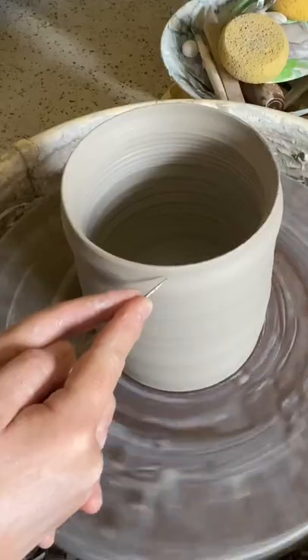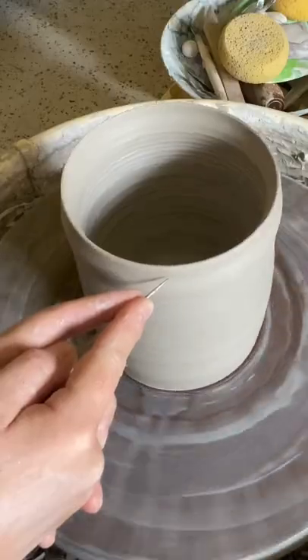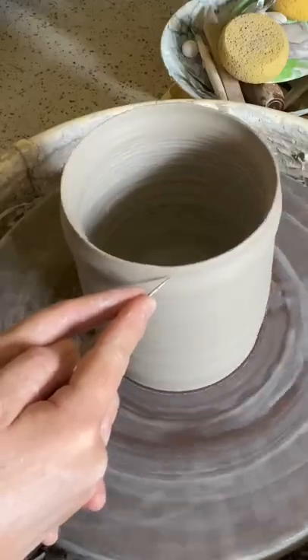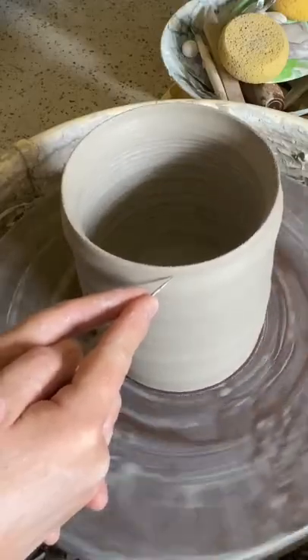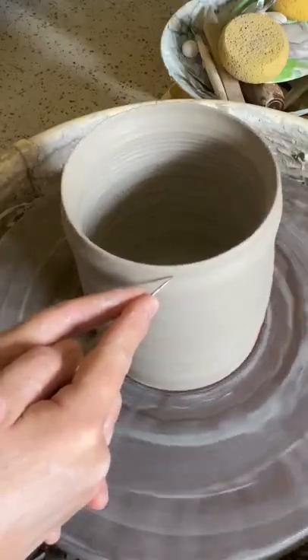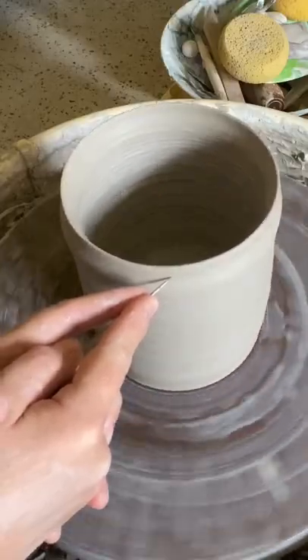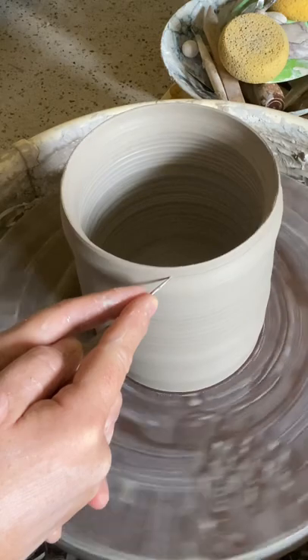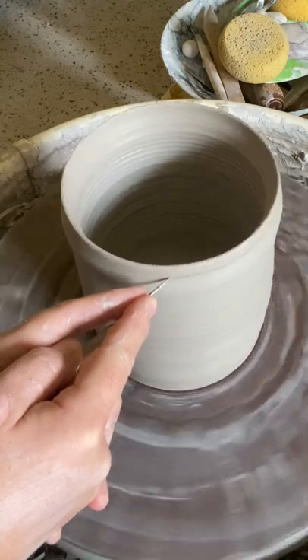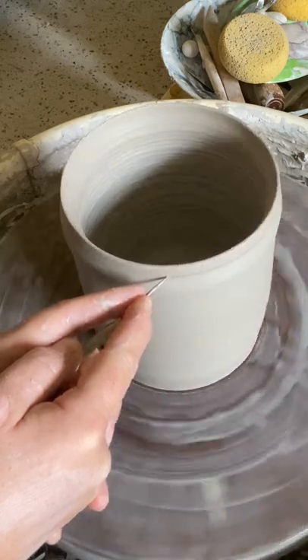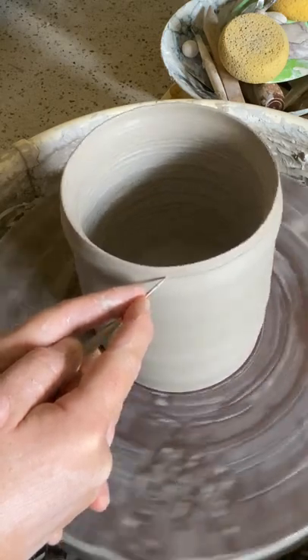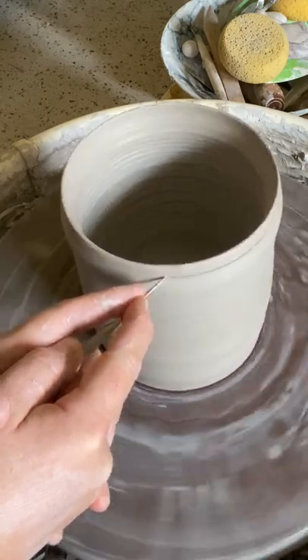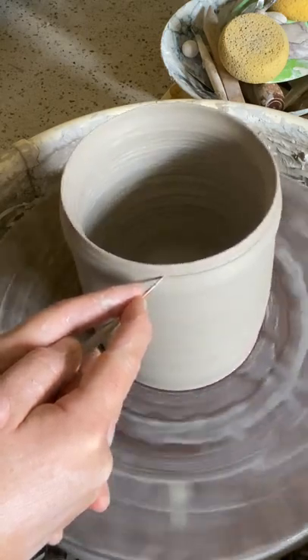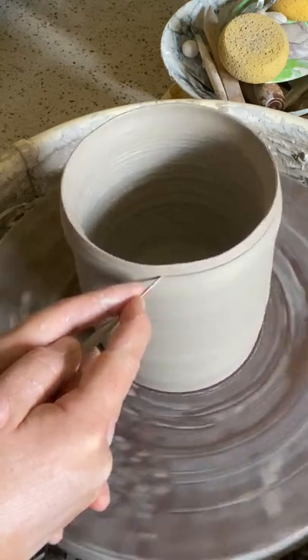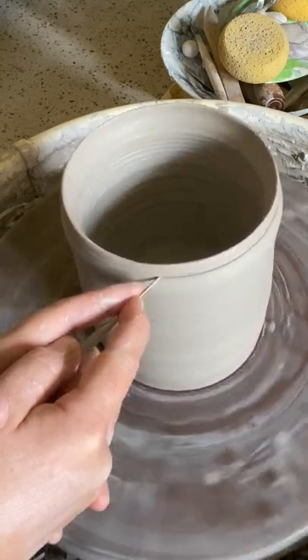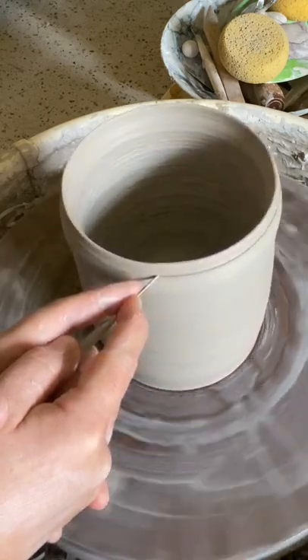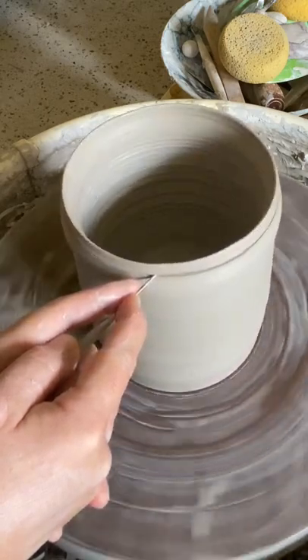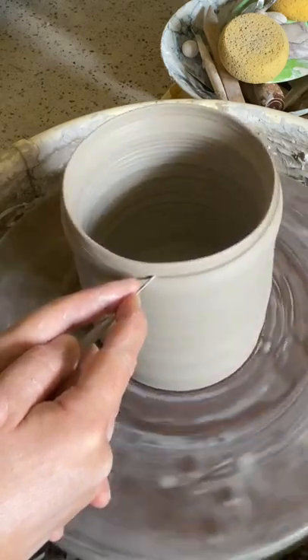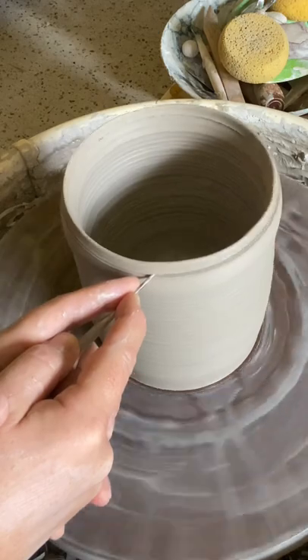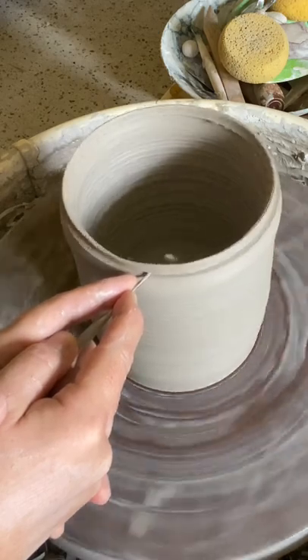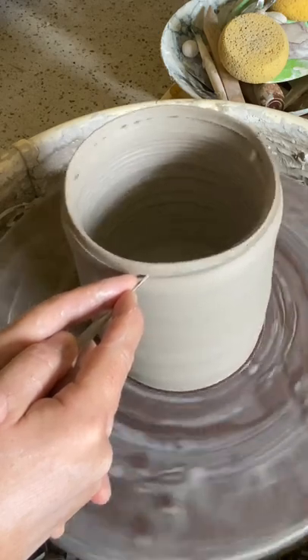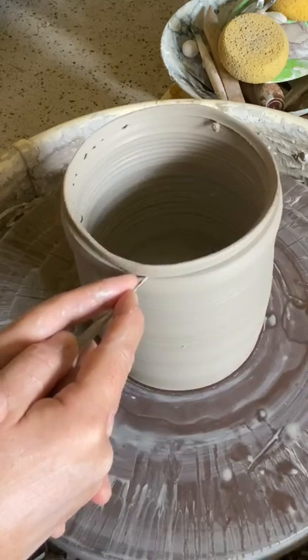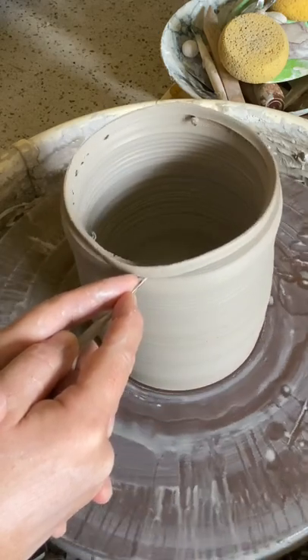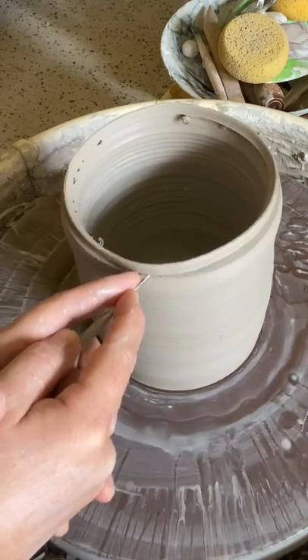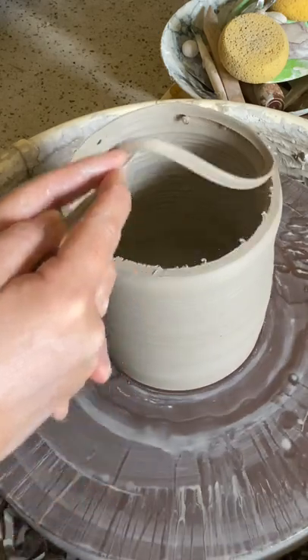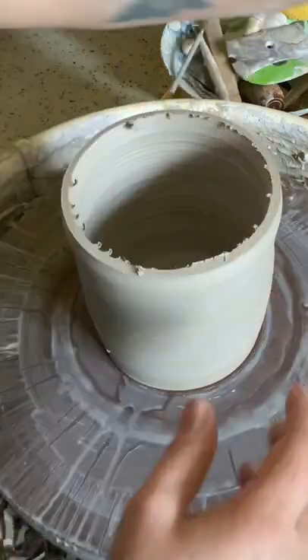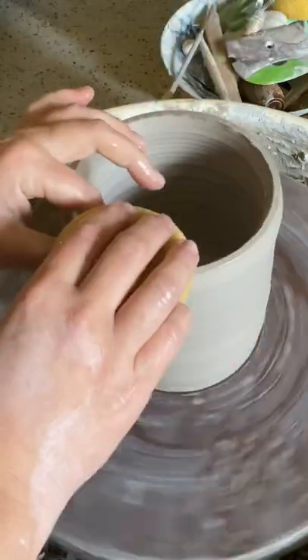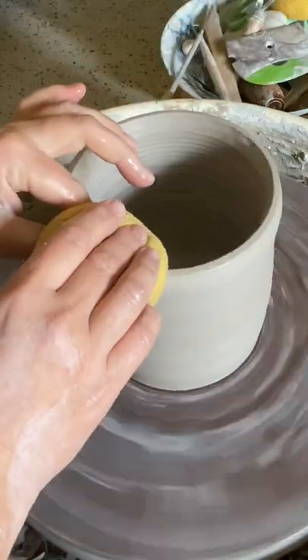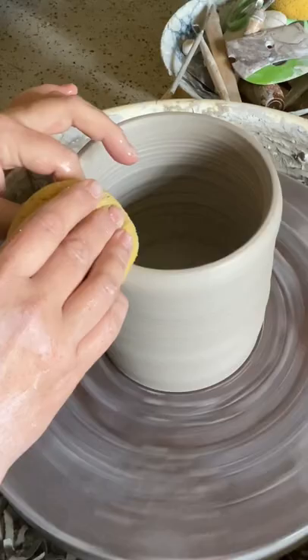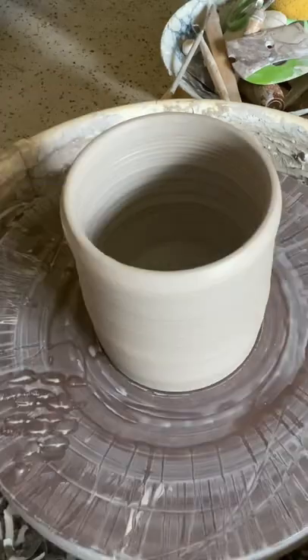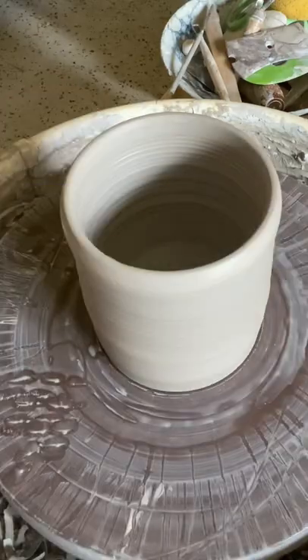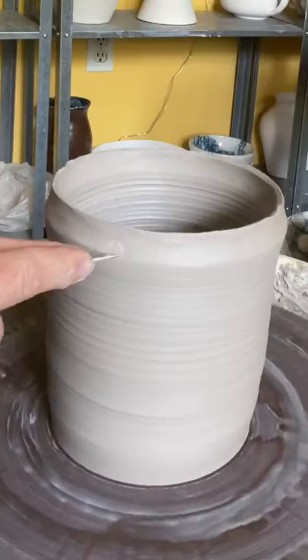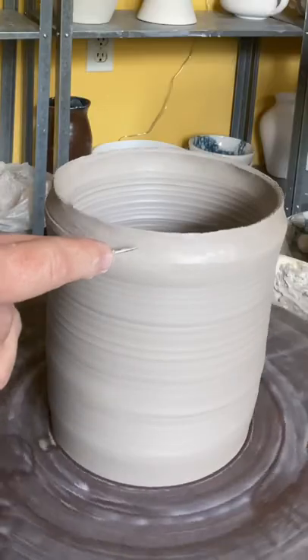With the wheel on a steady medium to slow speed, poke the tip of the tool into the clay. Very steady, slow, stable hands. And you're all the way through. Lift up the edge. Clean up with a sponge.